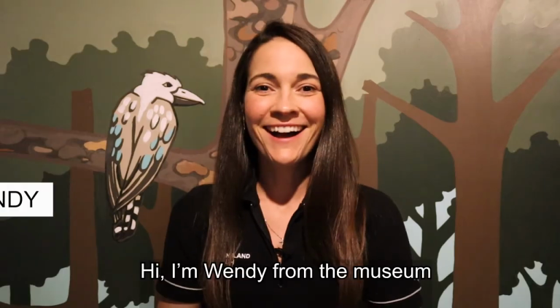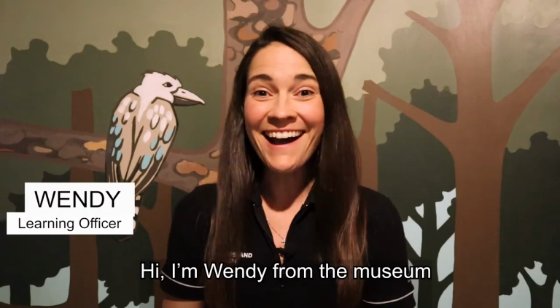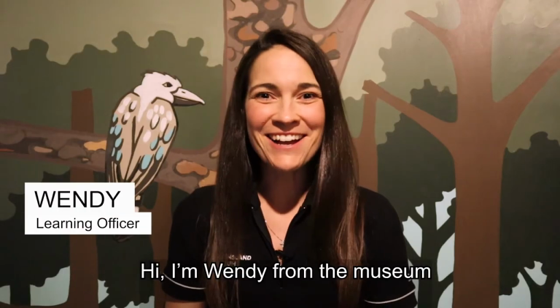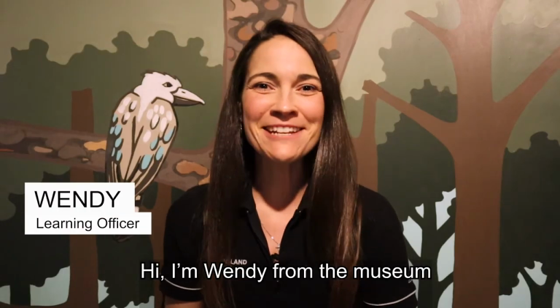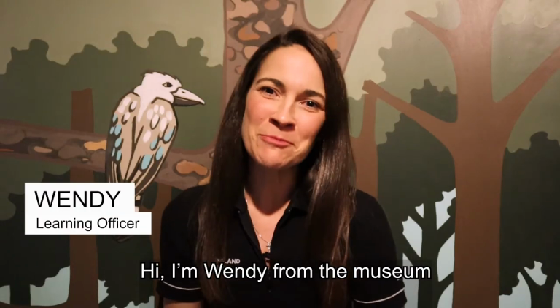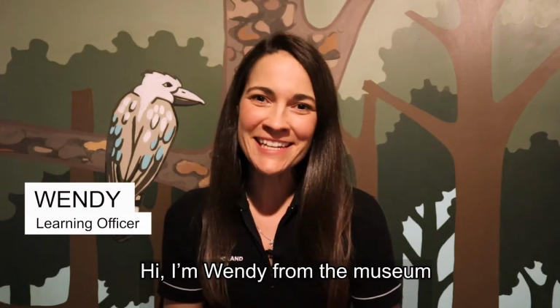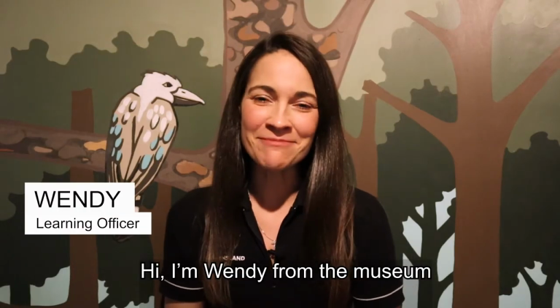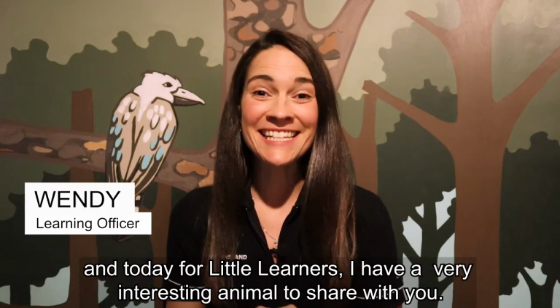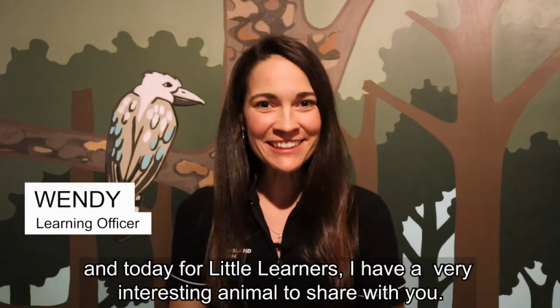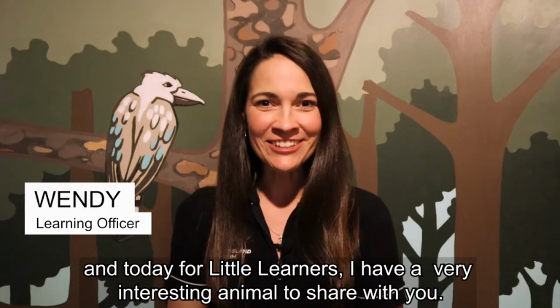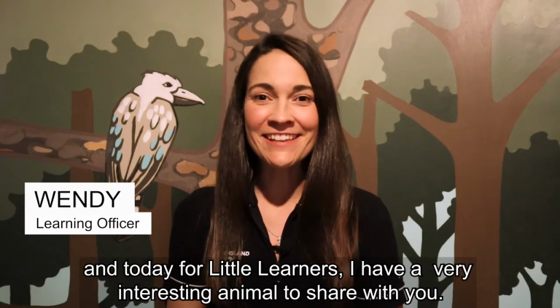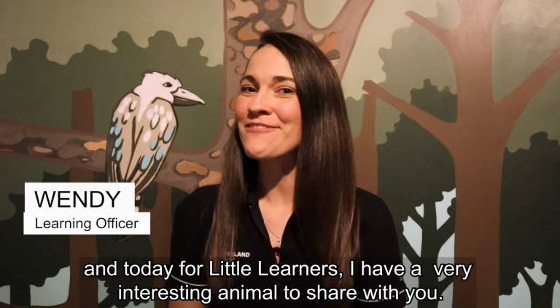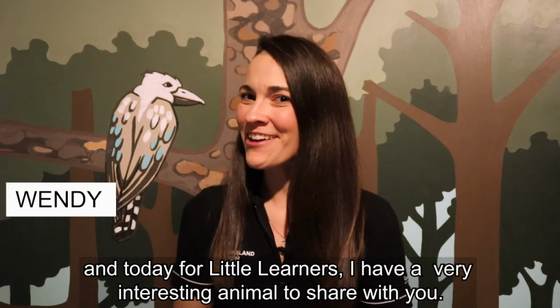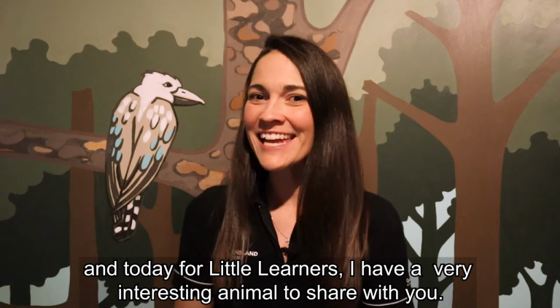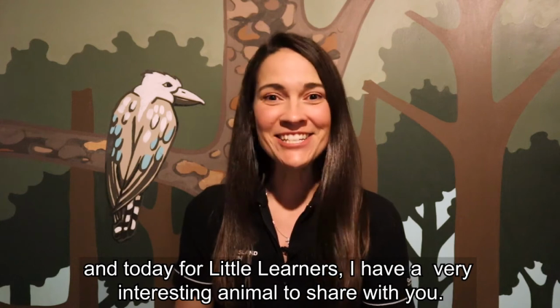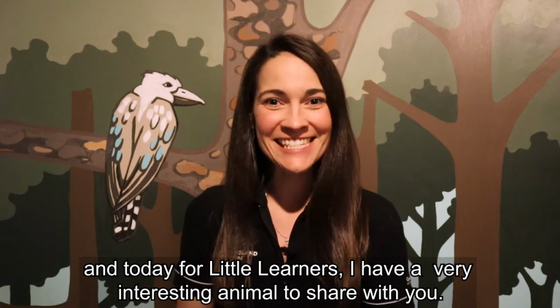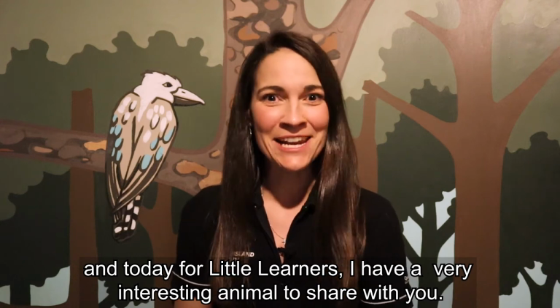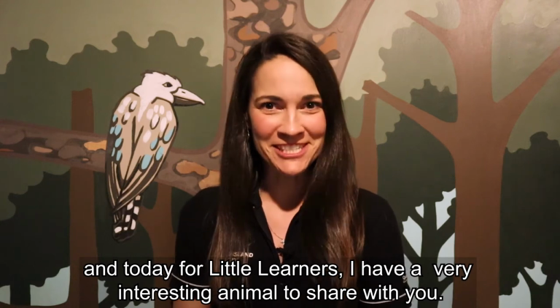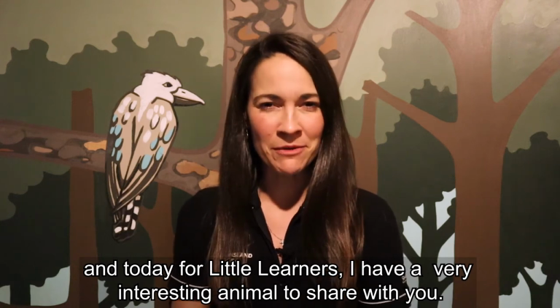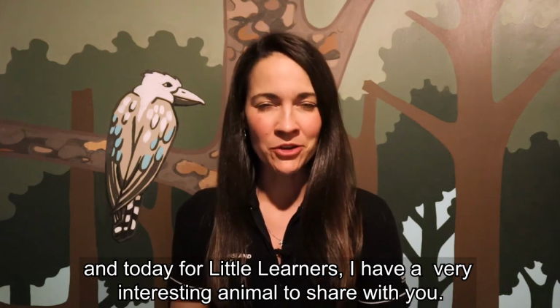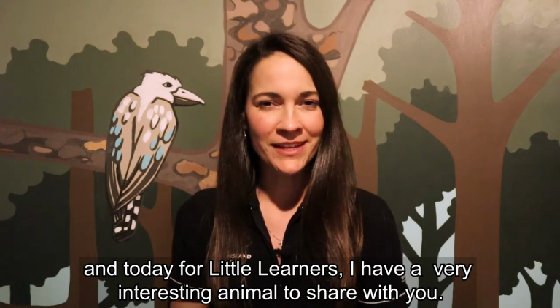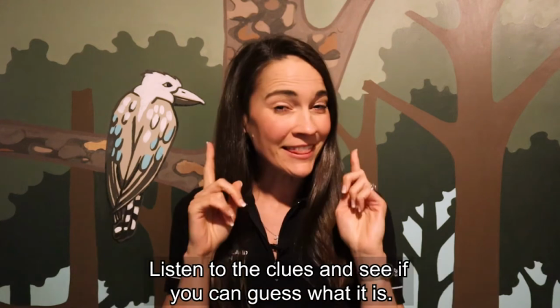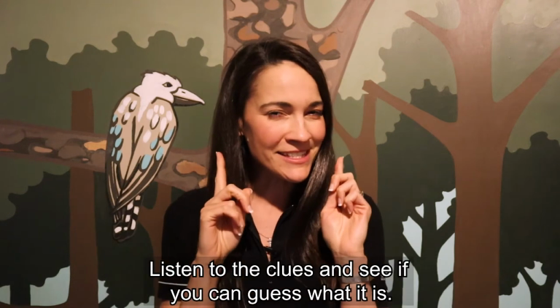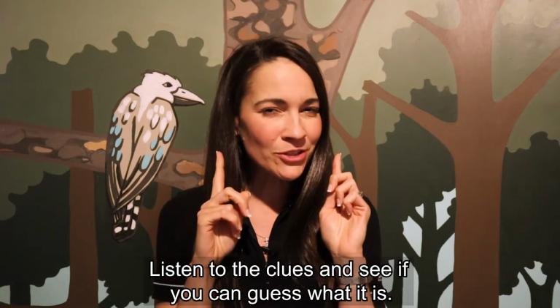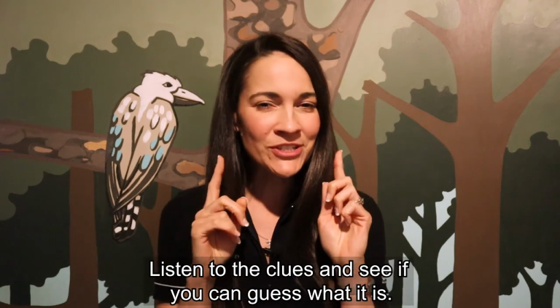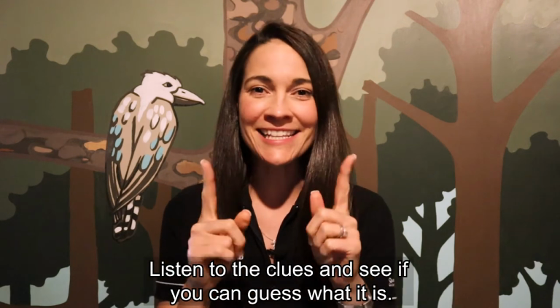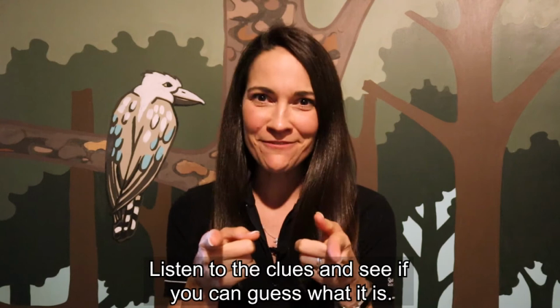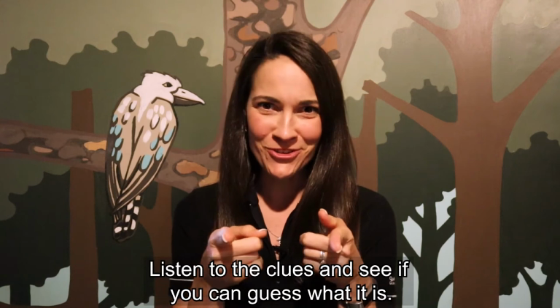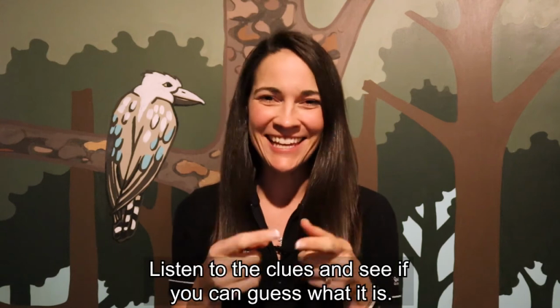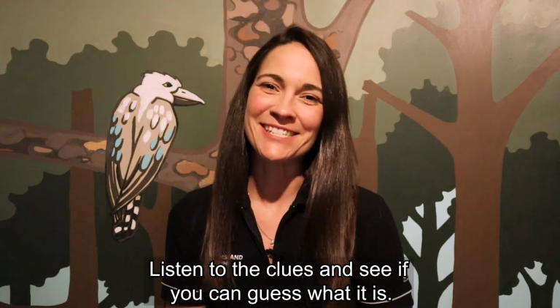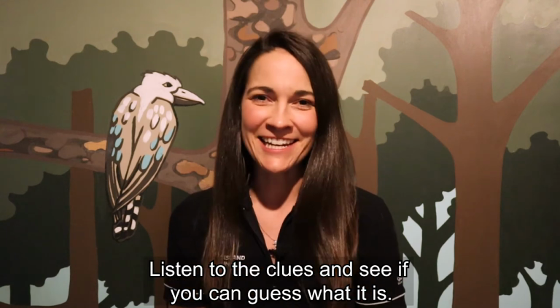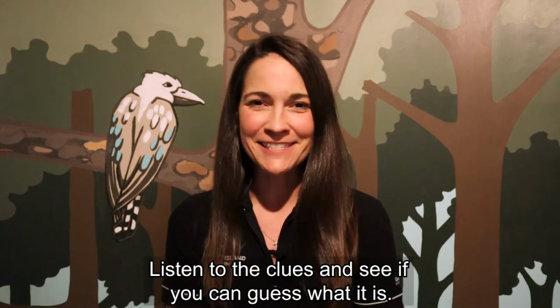Hi, I'm Wendy from the Museum, and today for Little Learners I have a very interesting animal to share with you. Listen to the clues and see if you can guess what it is.